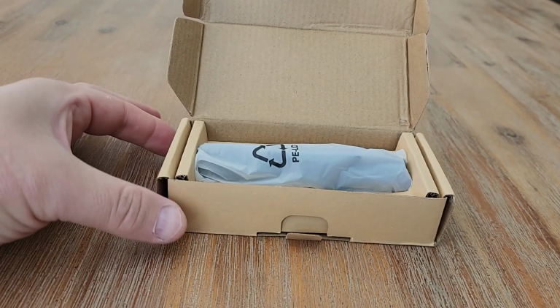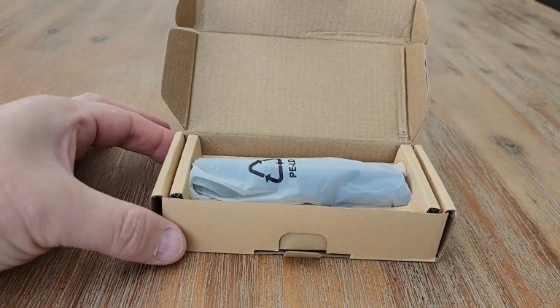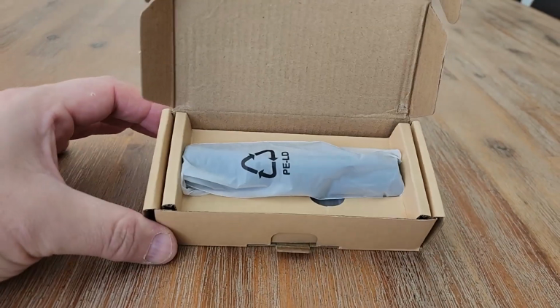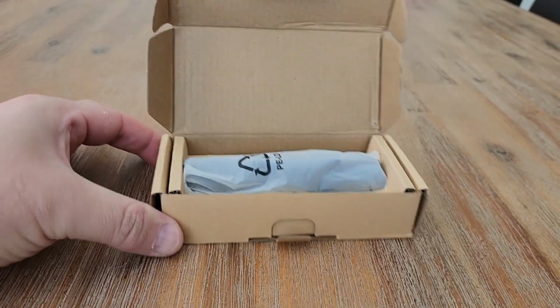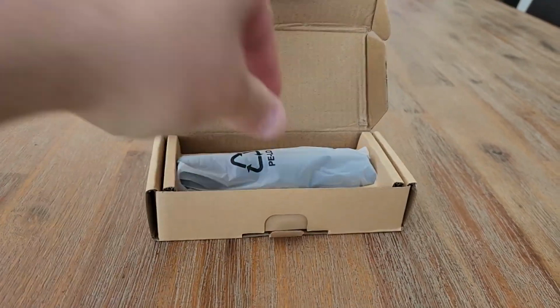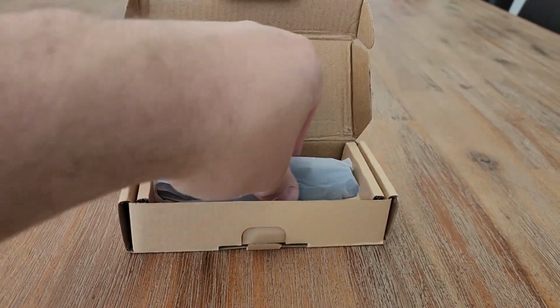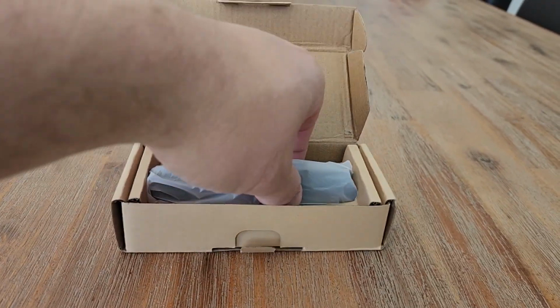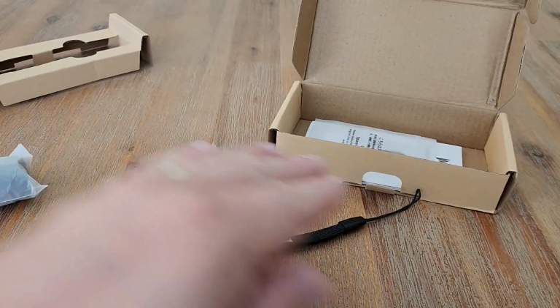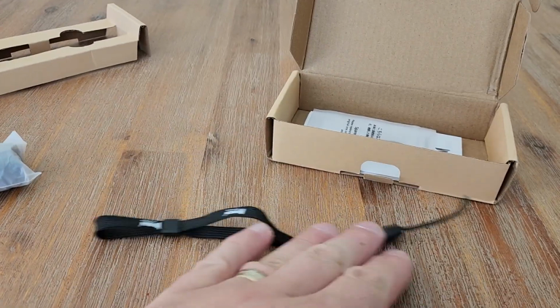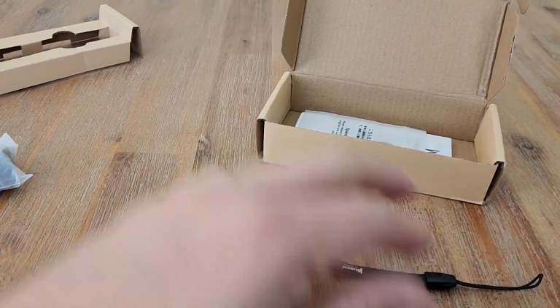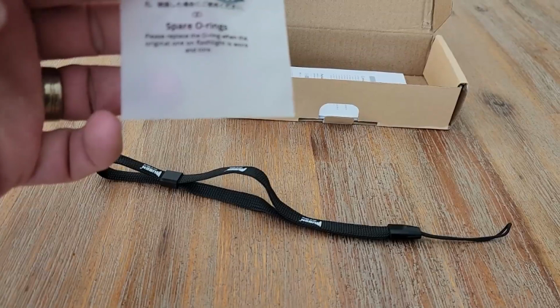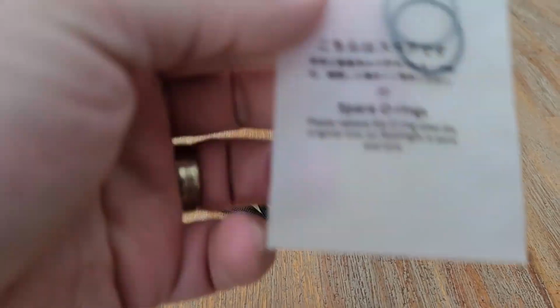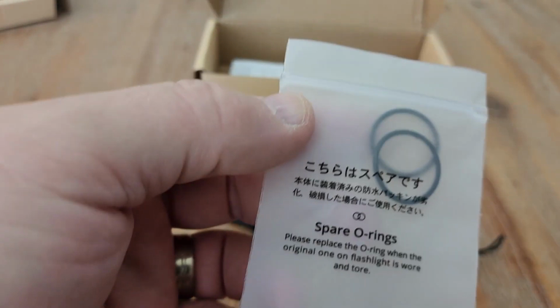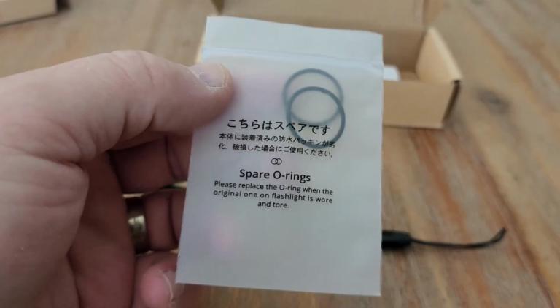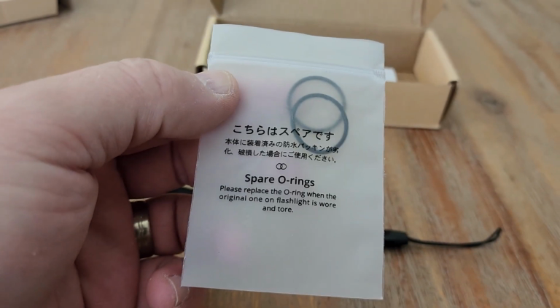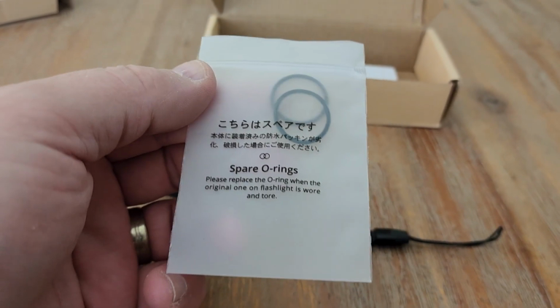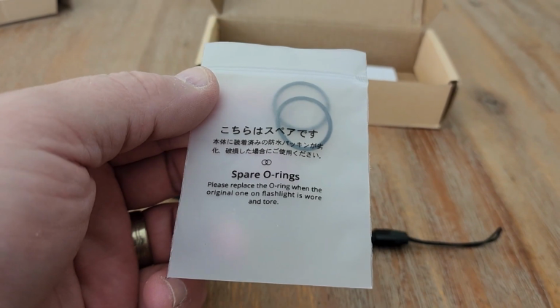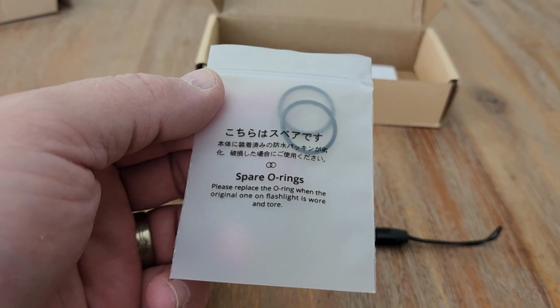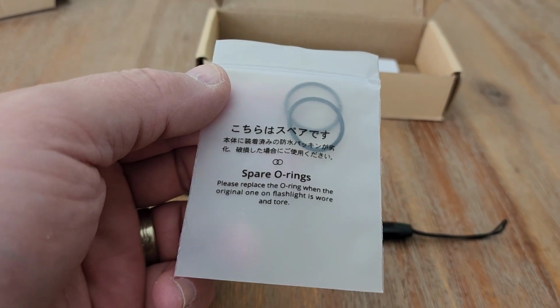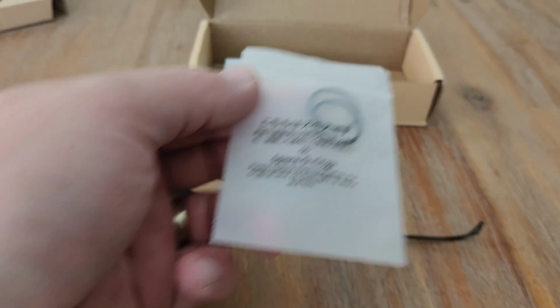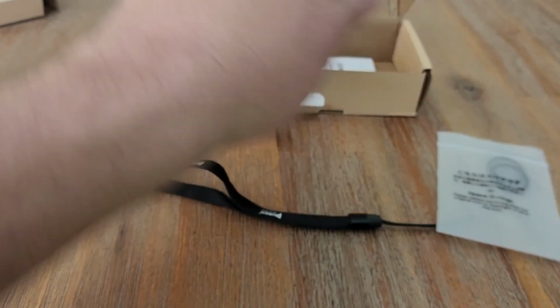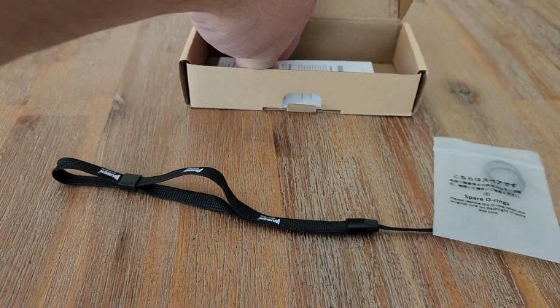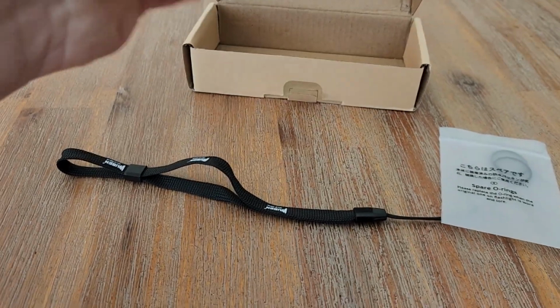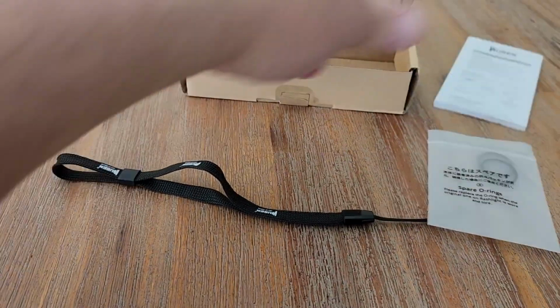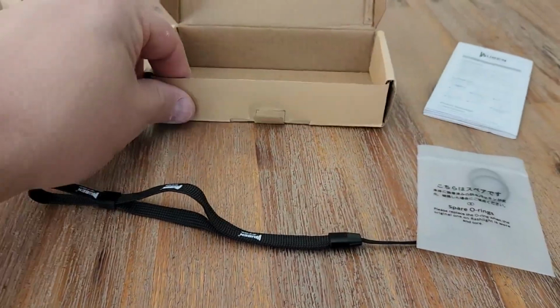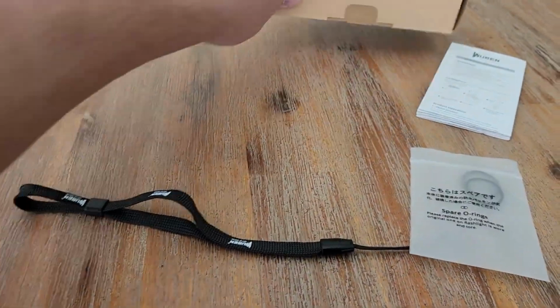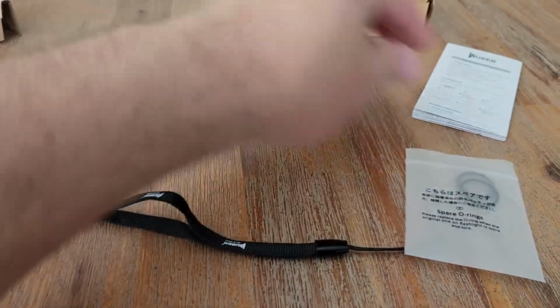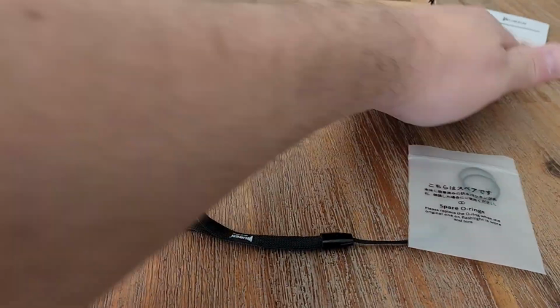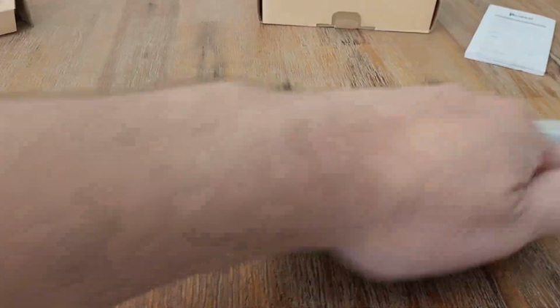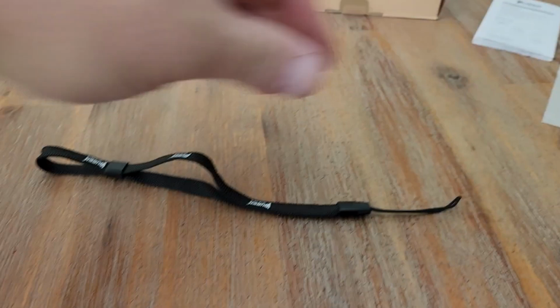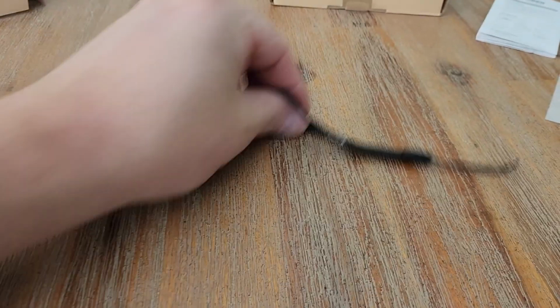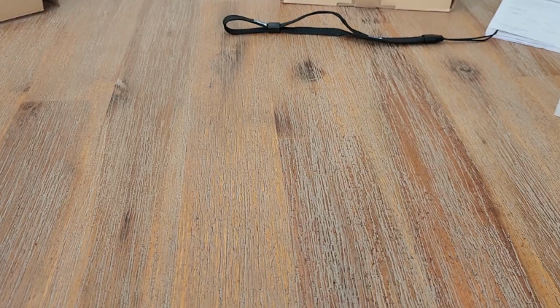In the box we have the flashlight, wrist cable, and I do like that there are some spare O-rings — these can get you out of trouble where the battery goes in — and your instruction manual. So we have all those parts there that come with the flashlight.